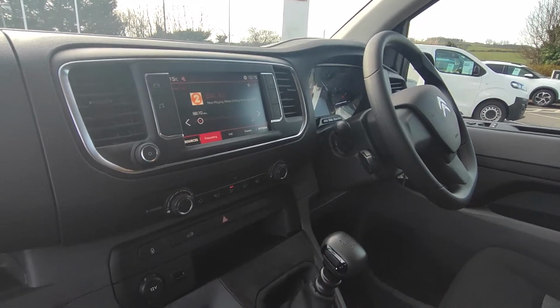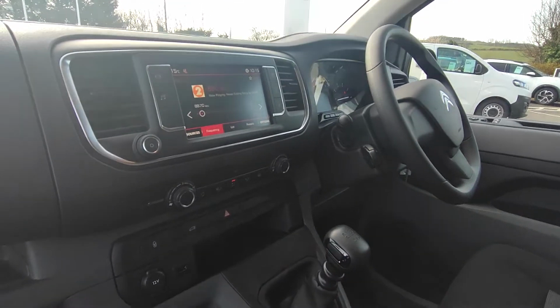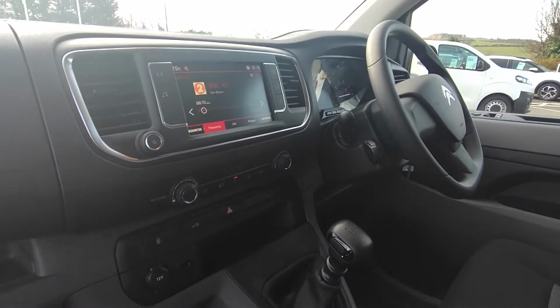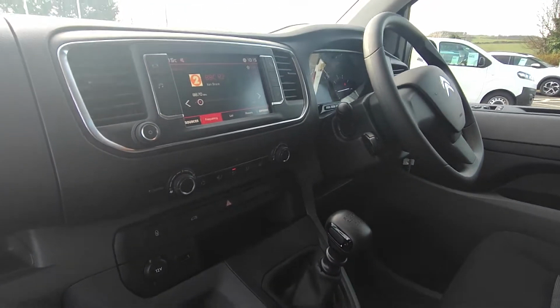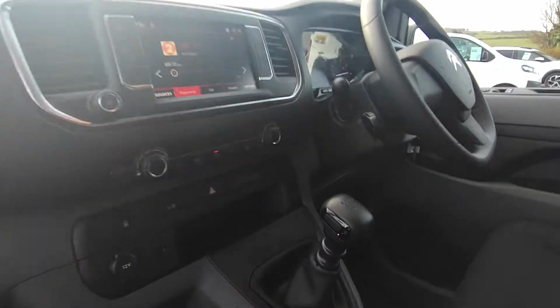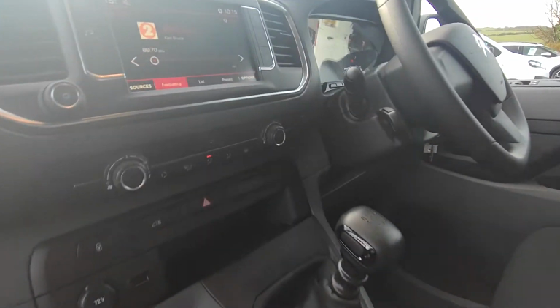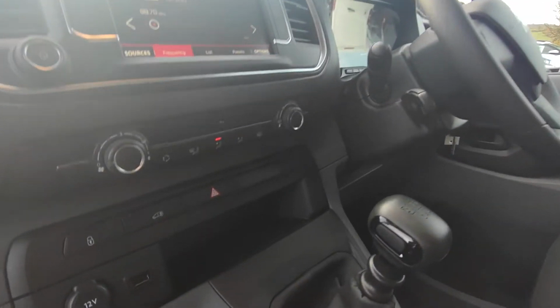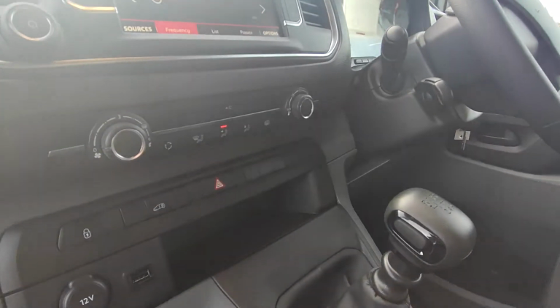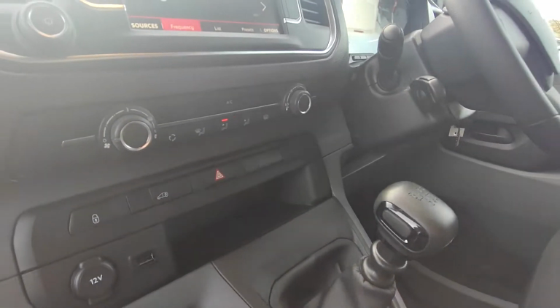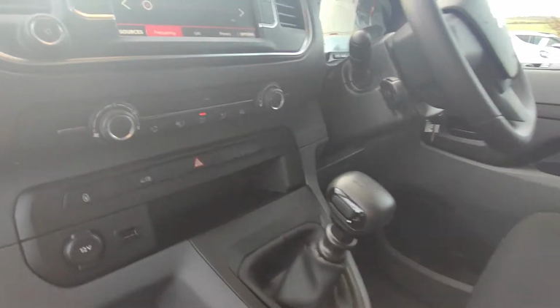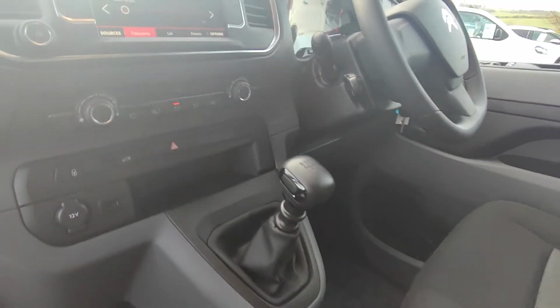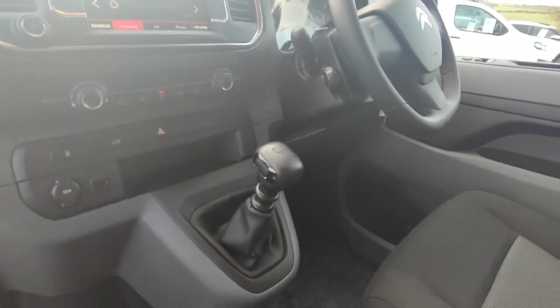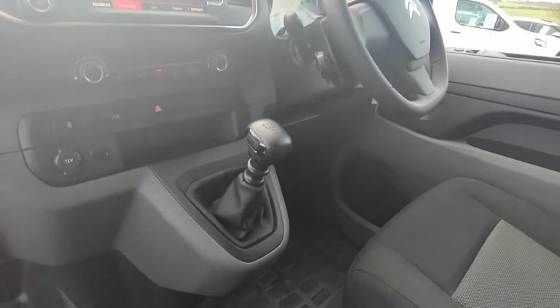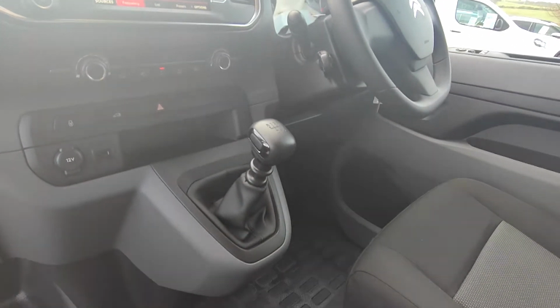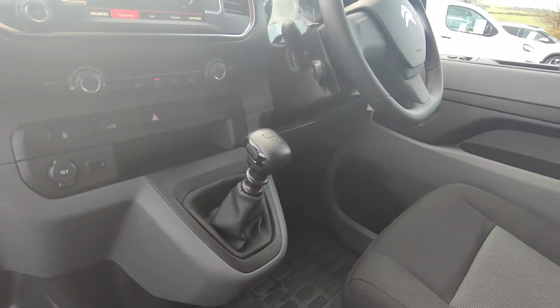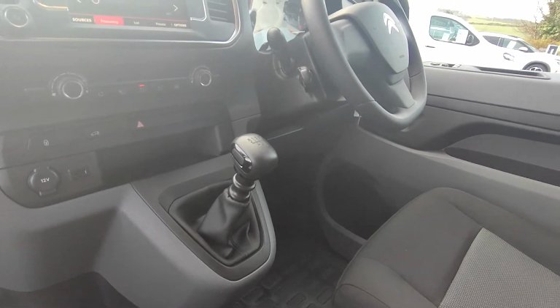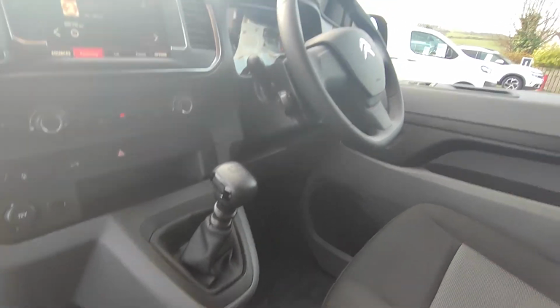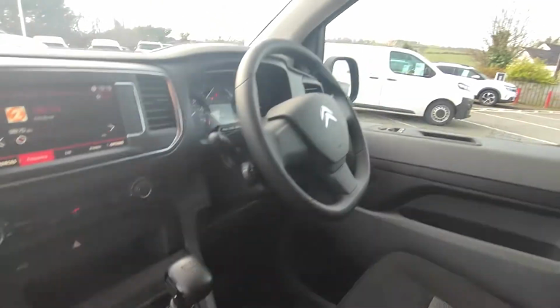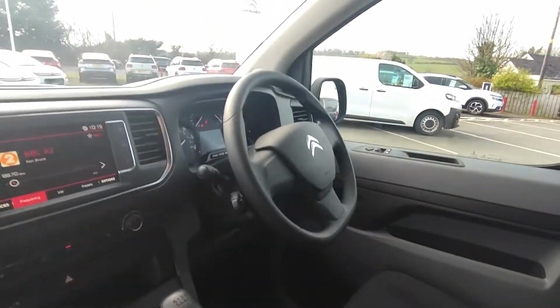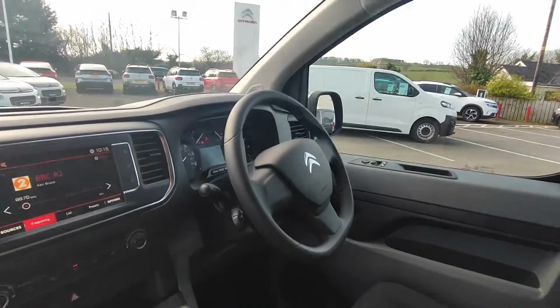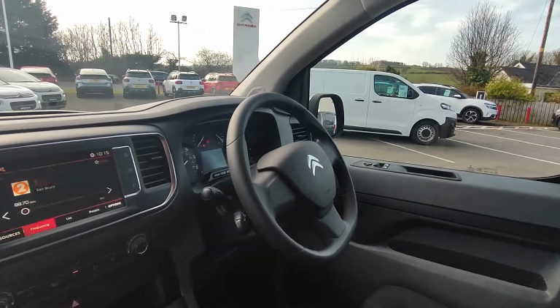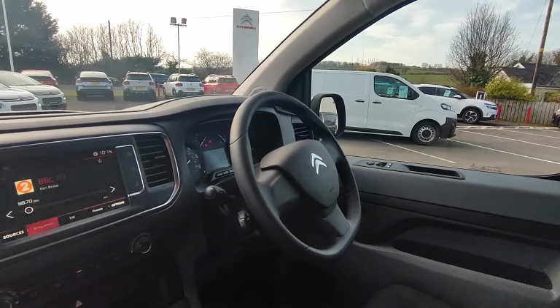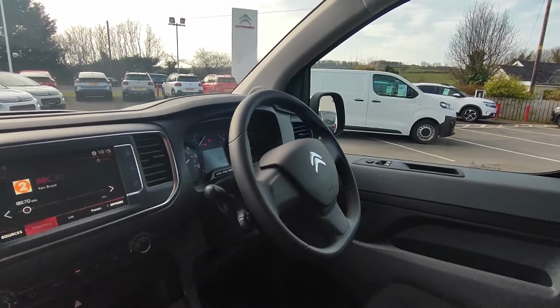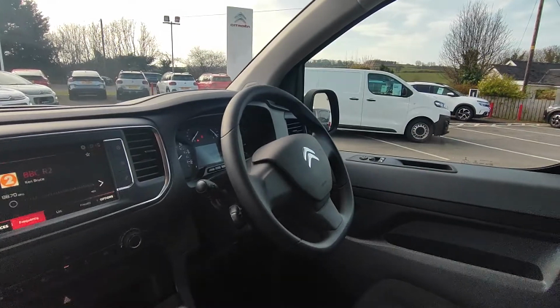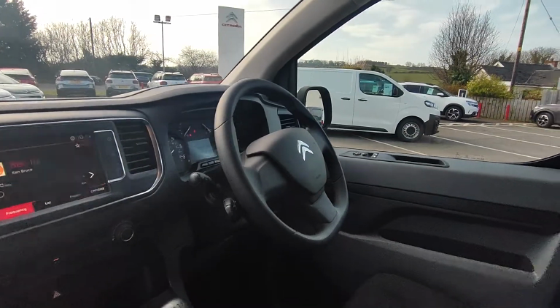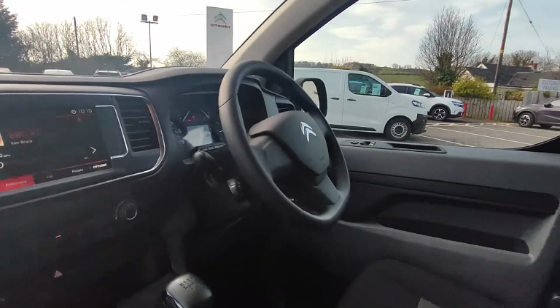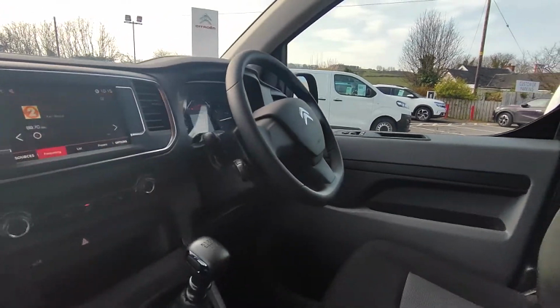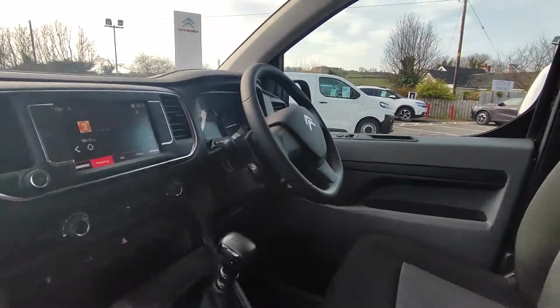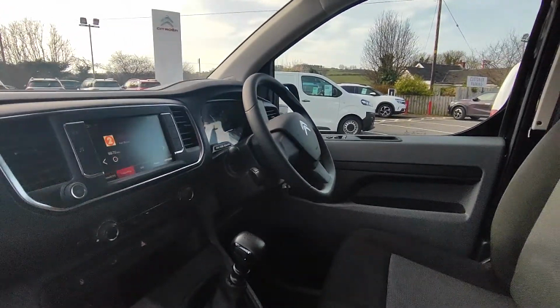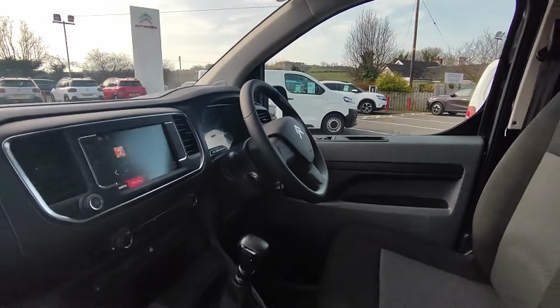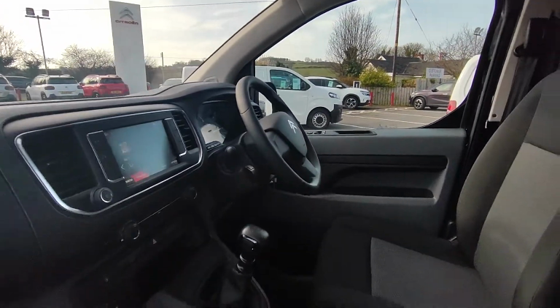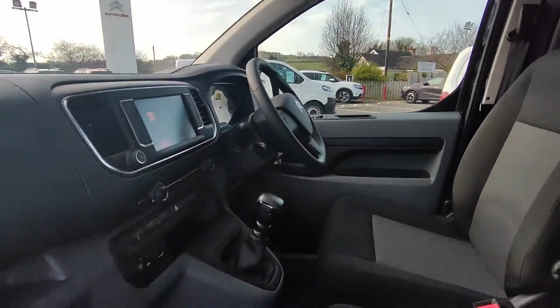Inside, the infotainment system has DAB radio, Bluetooth, Apple CarPlay, and Android Auto. You also have air conditioning. It's a six-speed and it's got cruise control, automatic headlights and wipers.